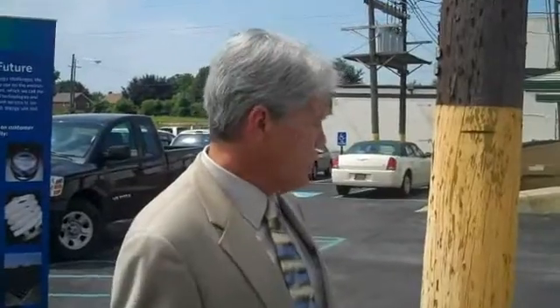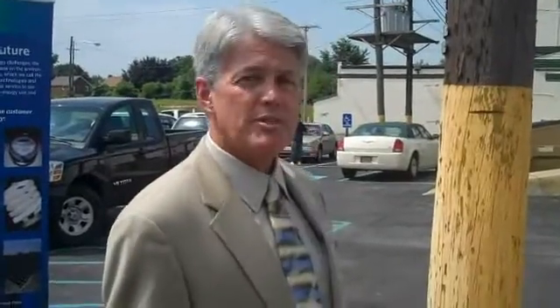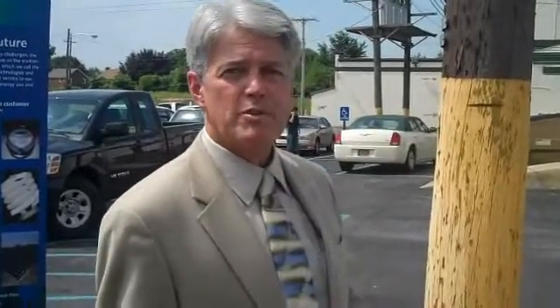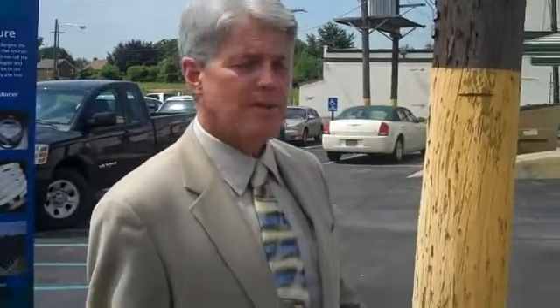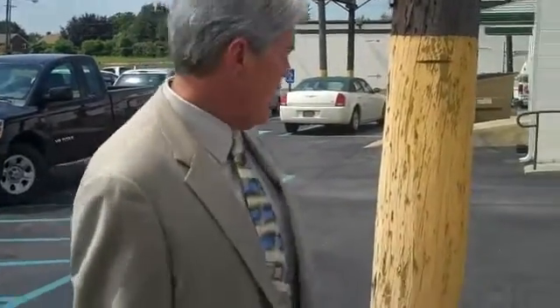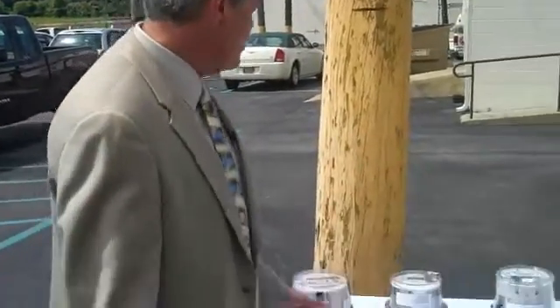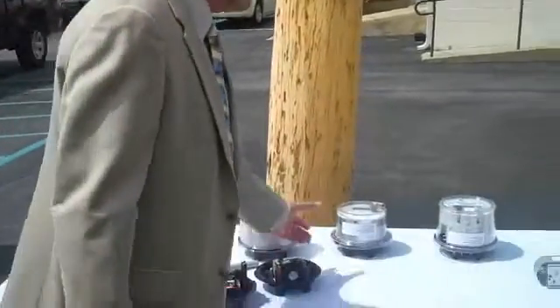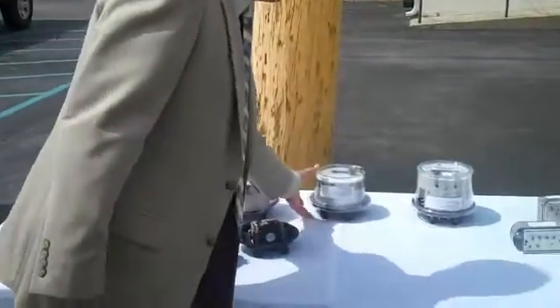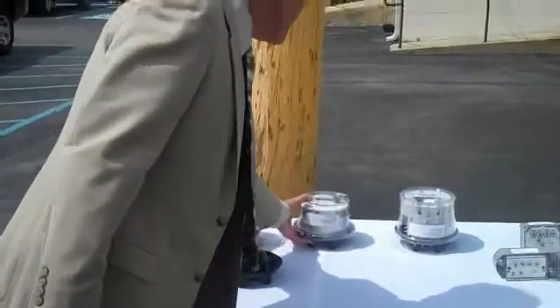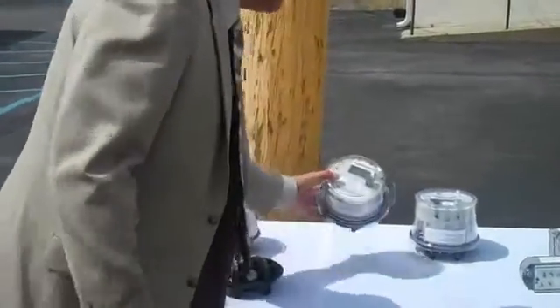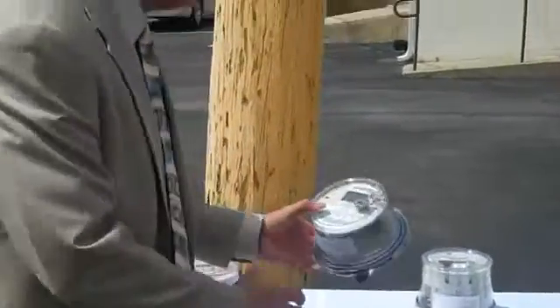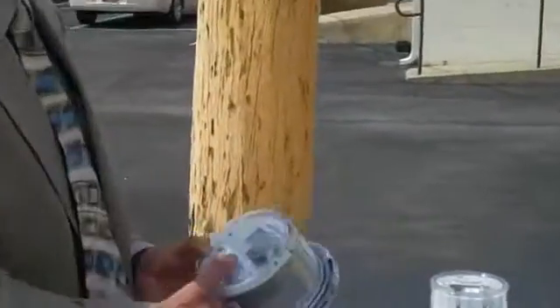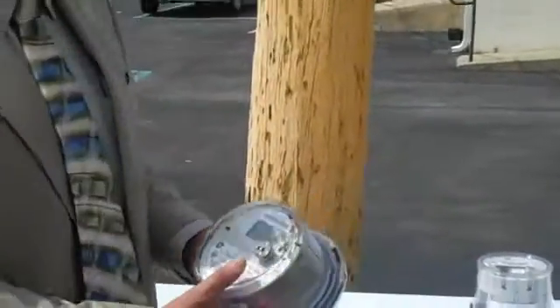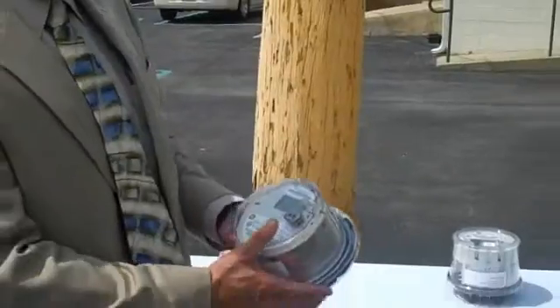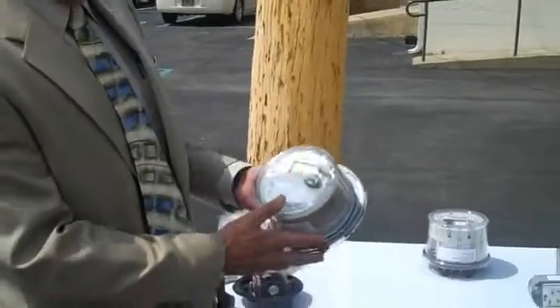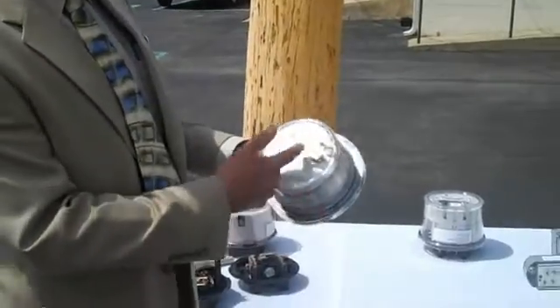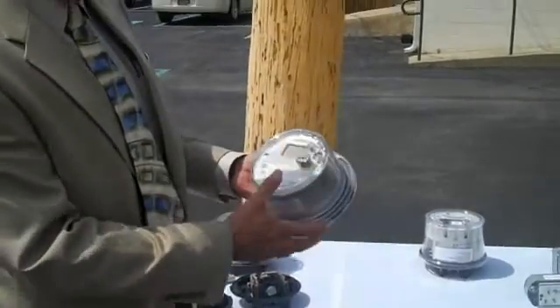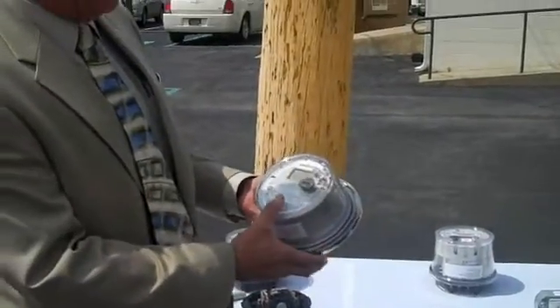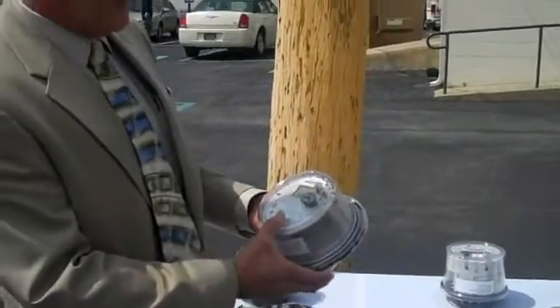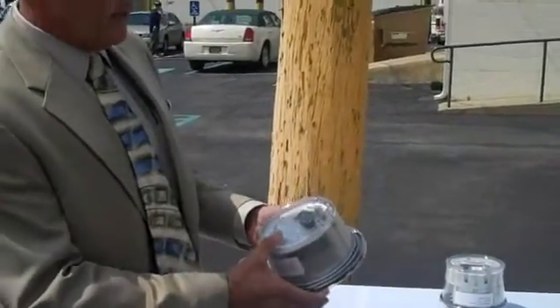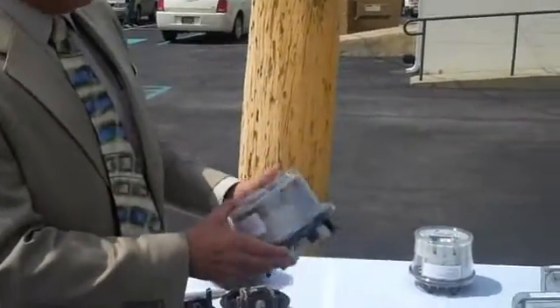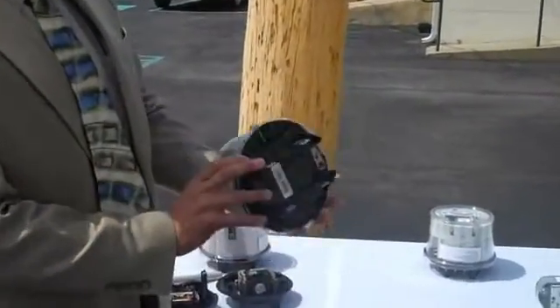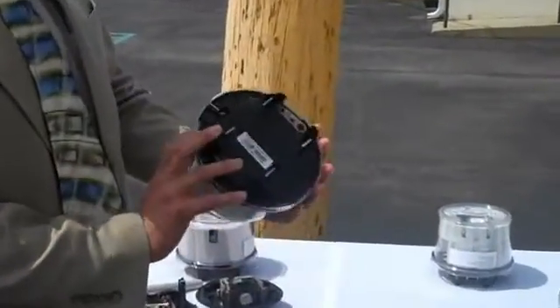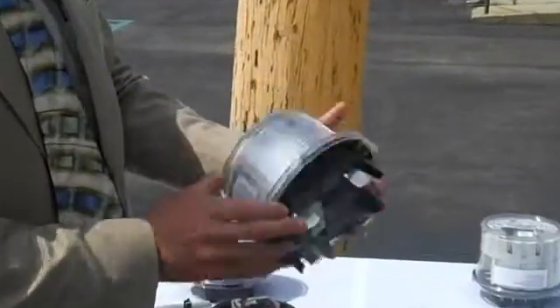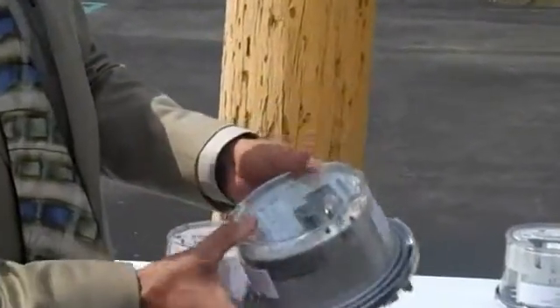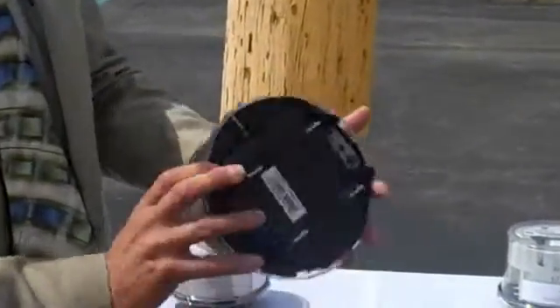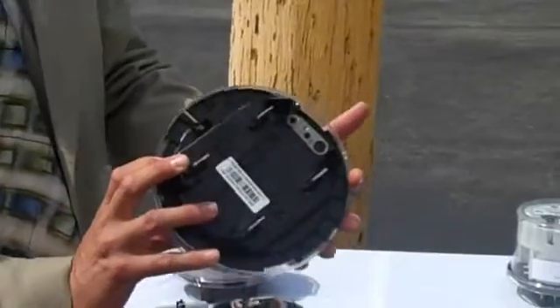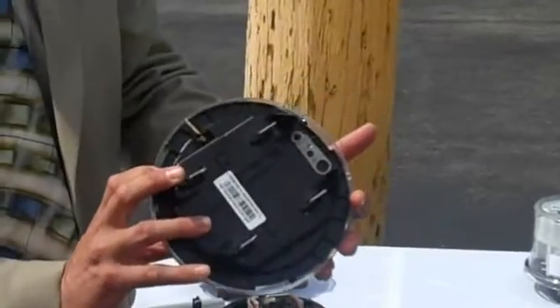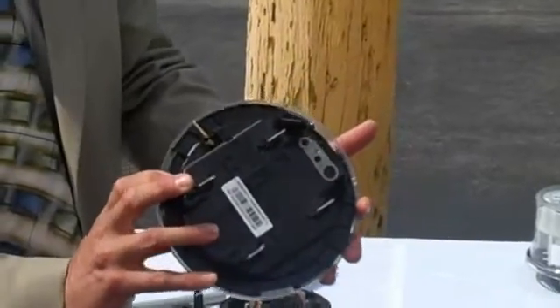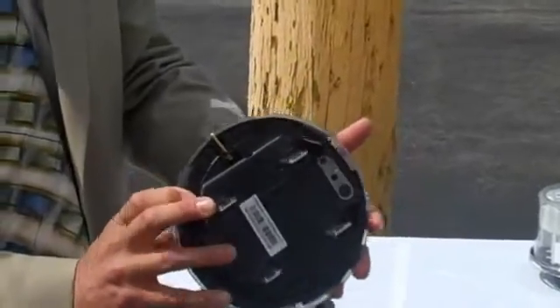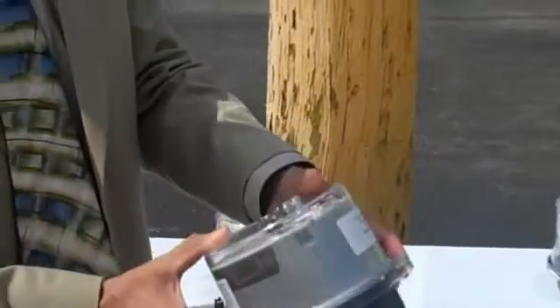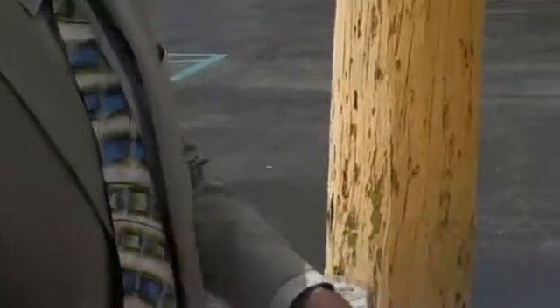Here are a couple of samples of what we have. Here's the meter right here — this is what the meter looks like. It has a display on it, and it just plugs in like a regular electromechanical meter.